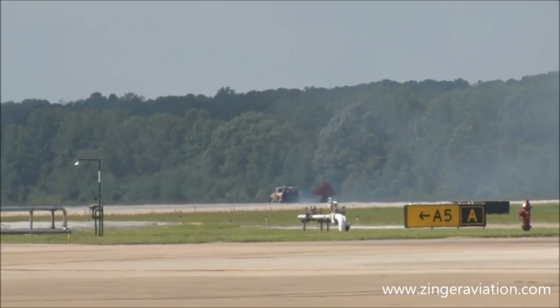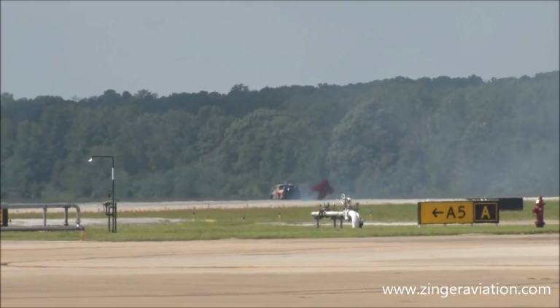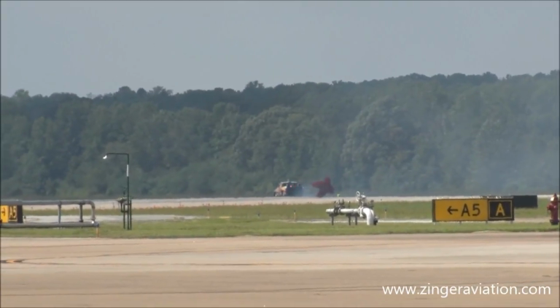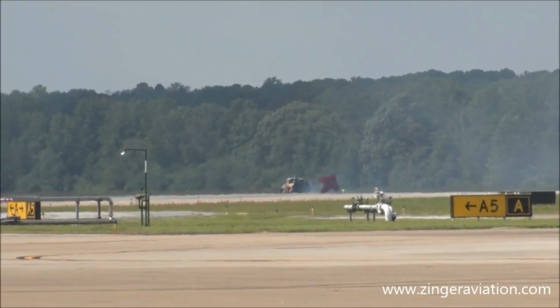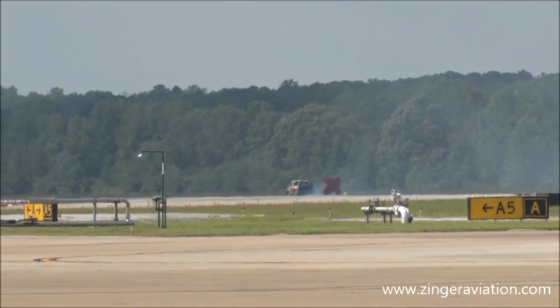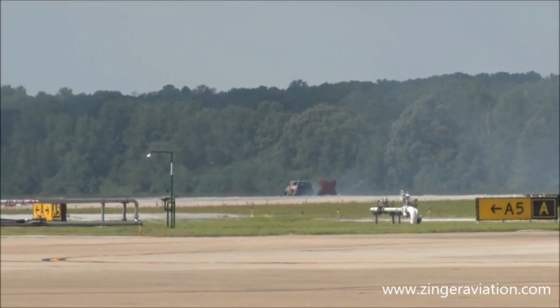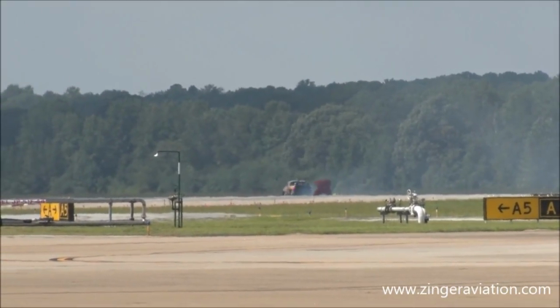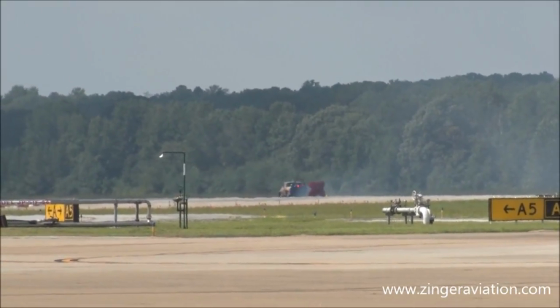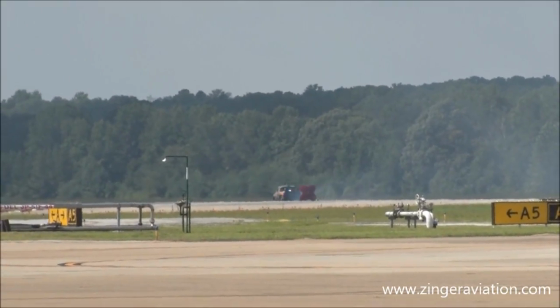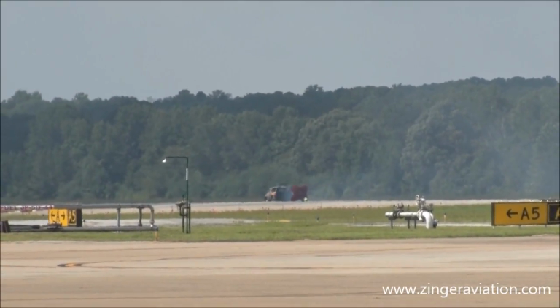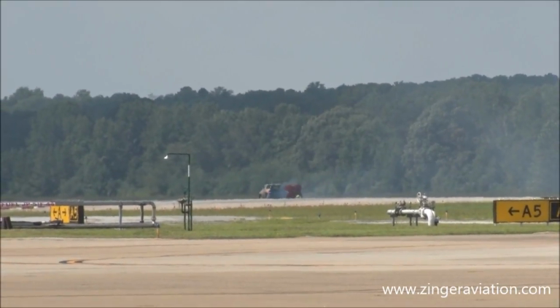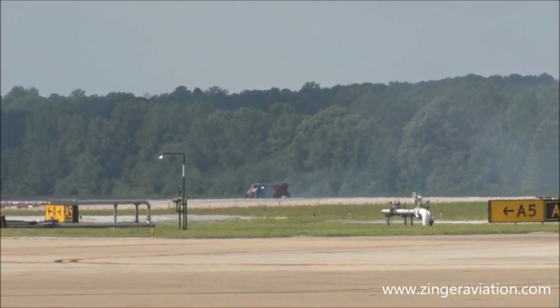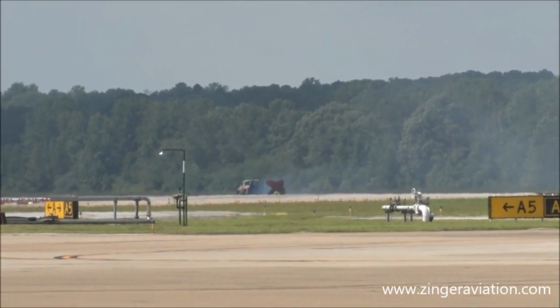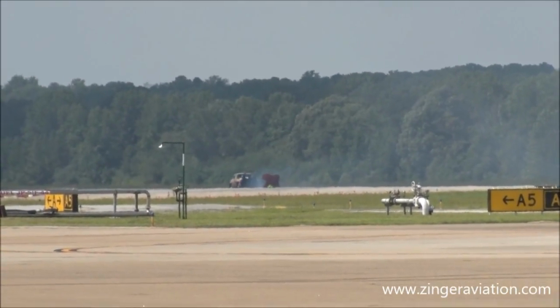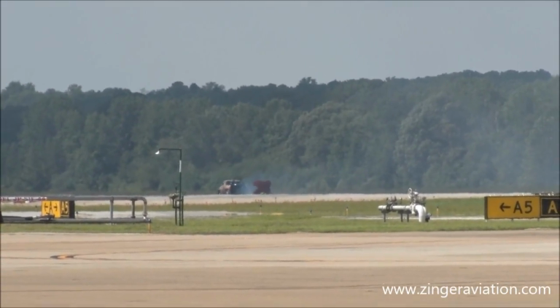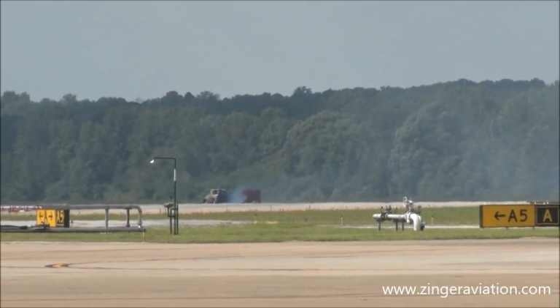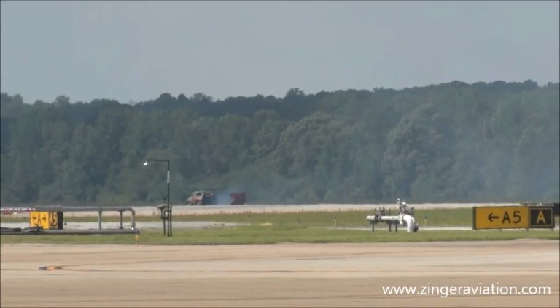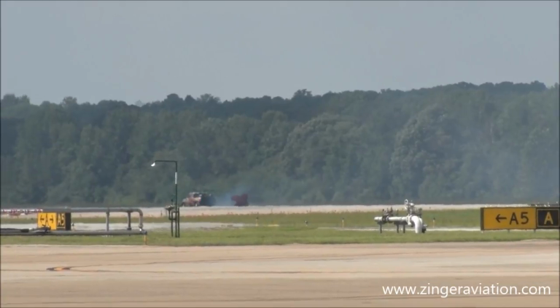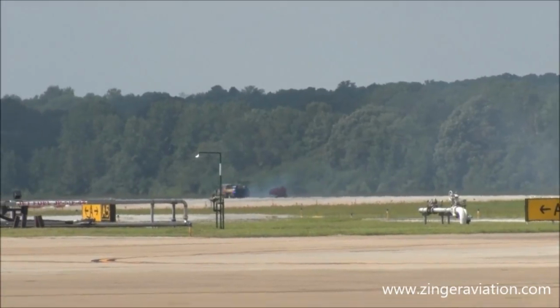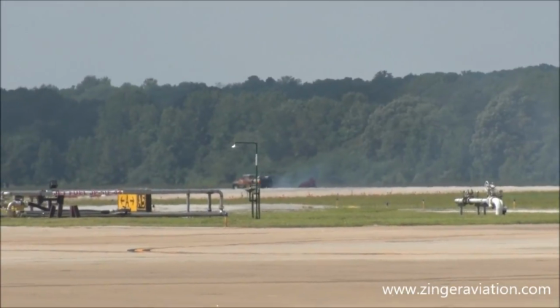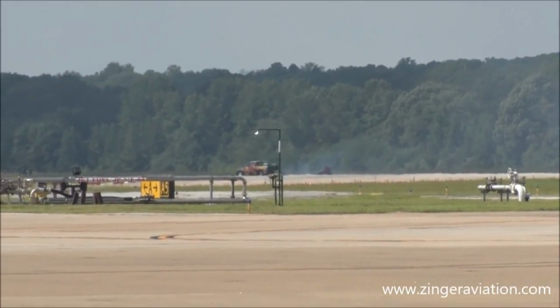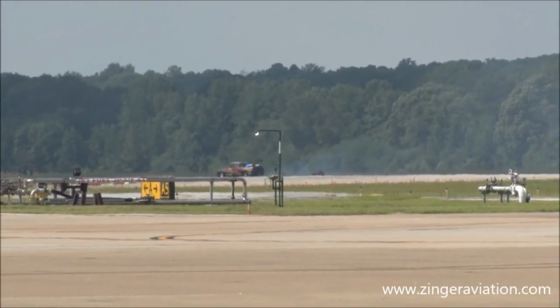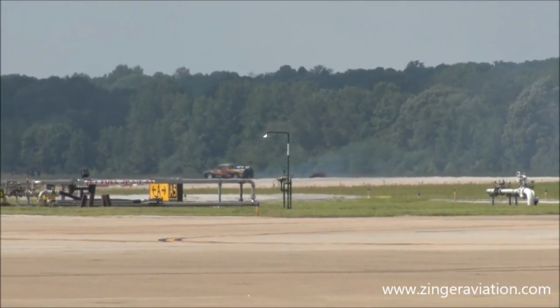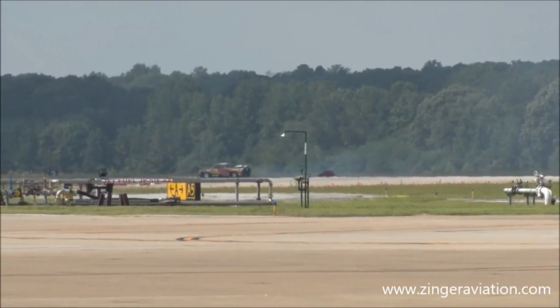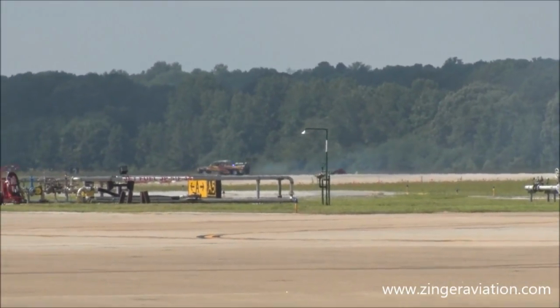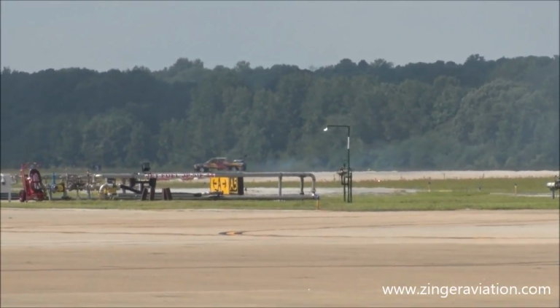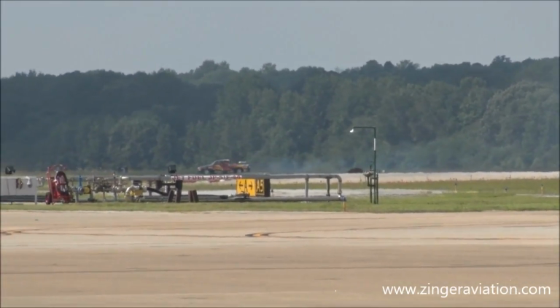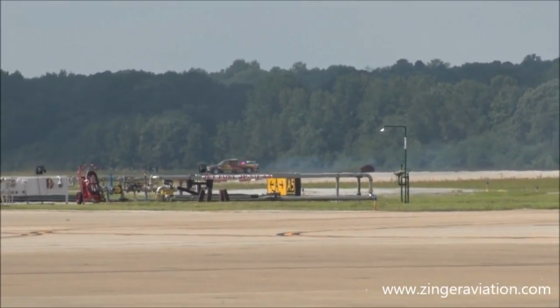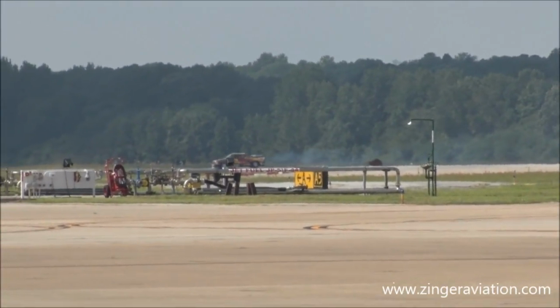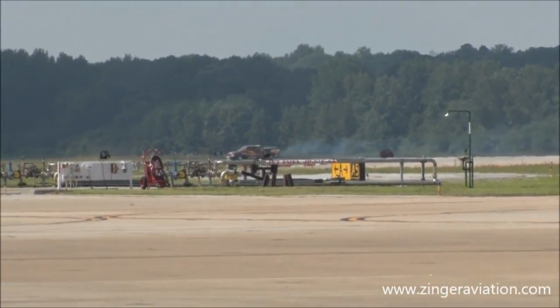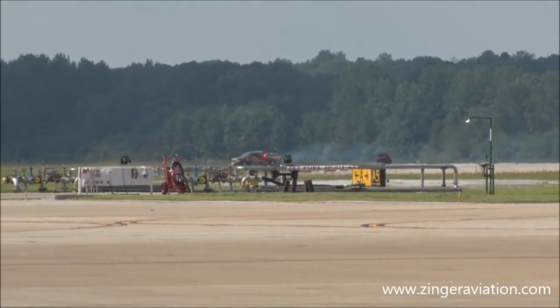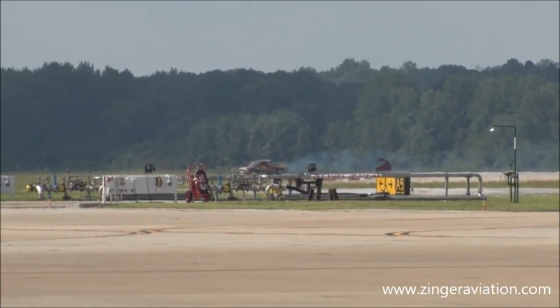Oh yeah, 338 — not a bad run, and cruising down there at a paltry 120 miles per hour is Marilyn.